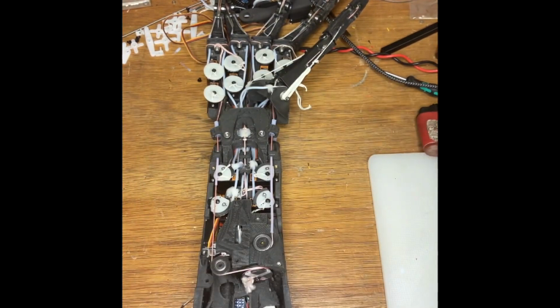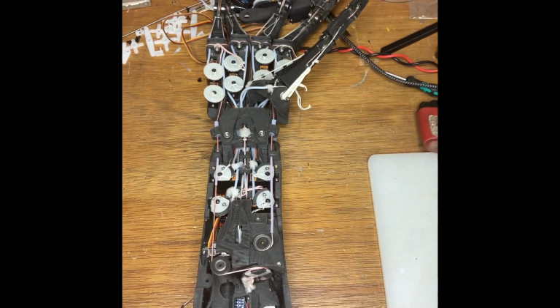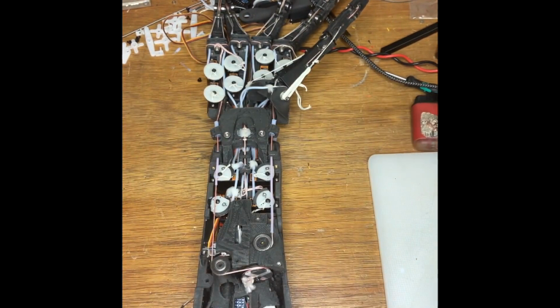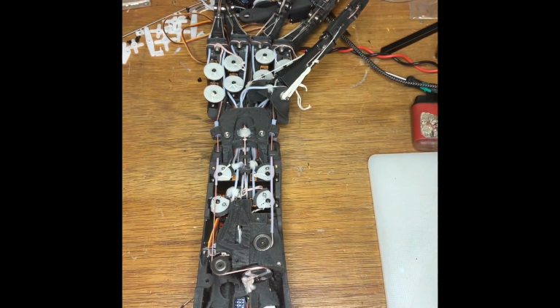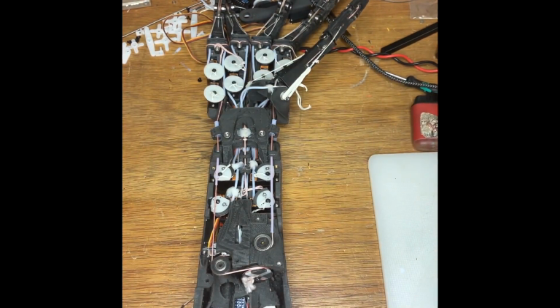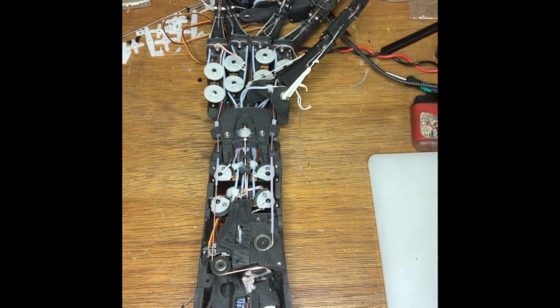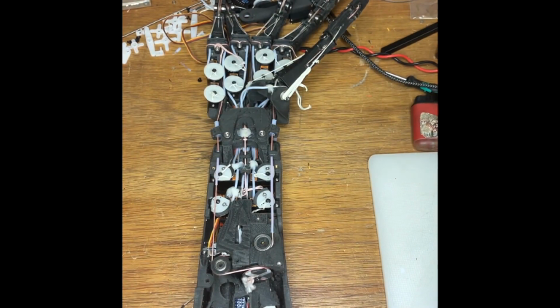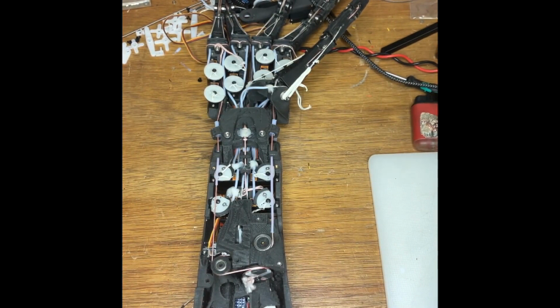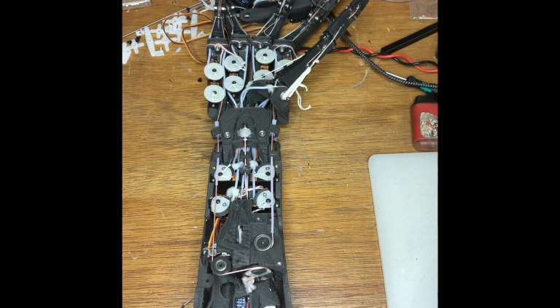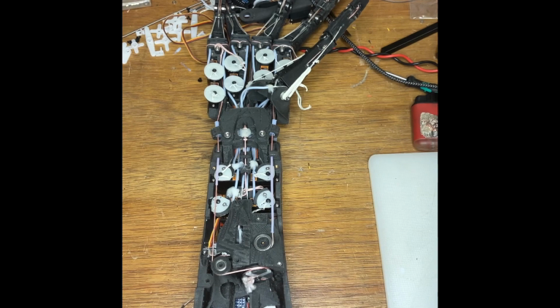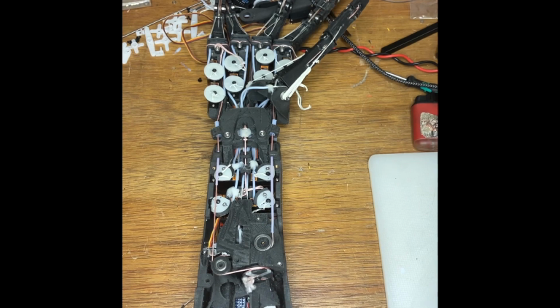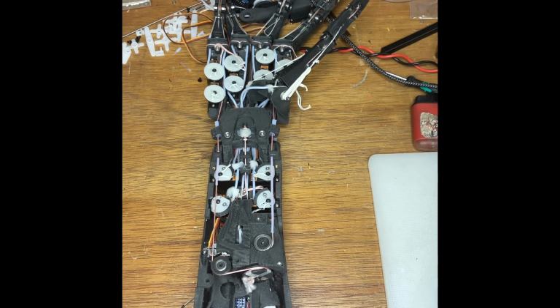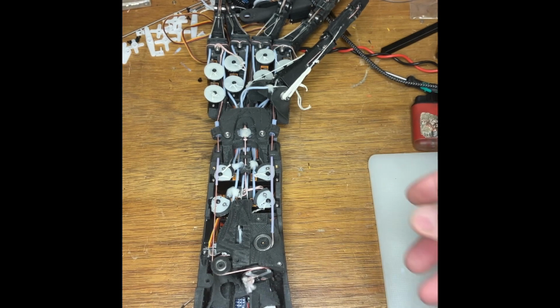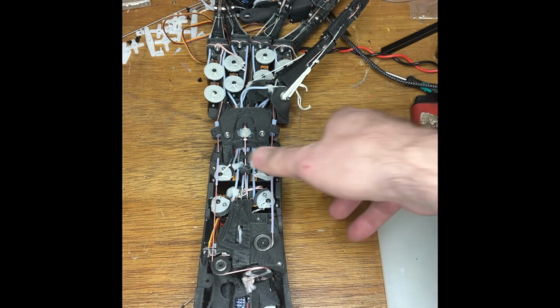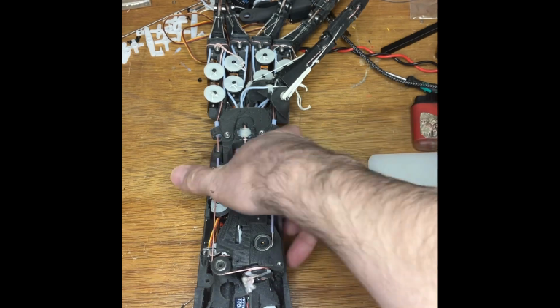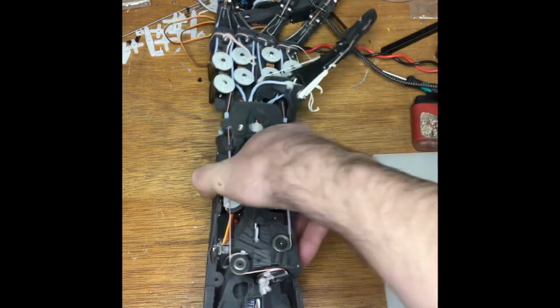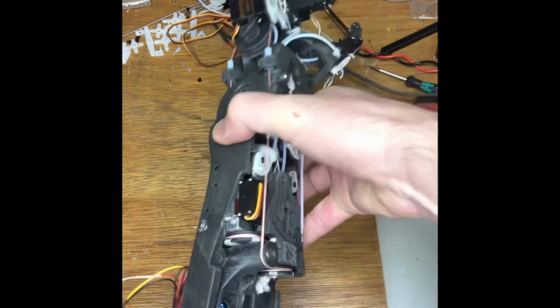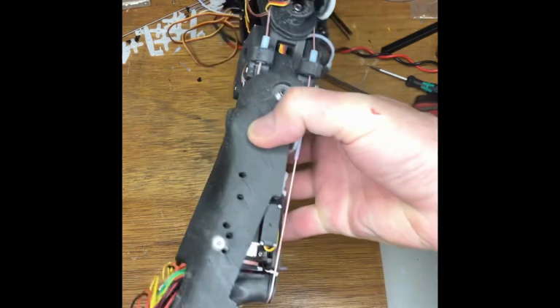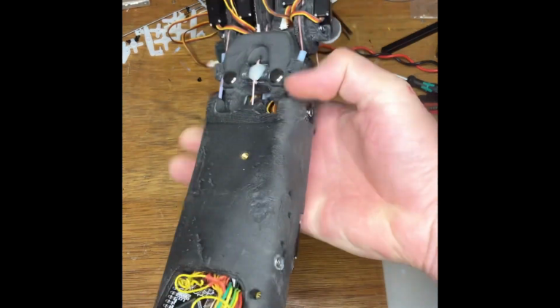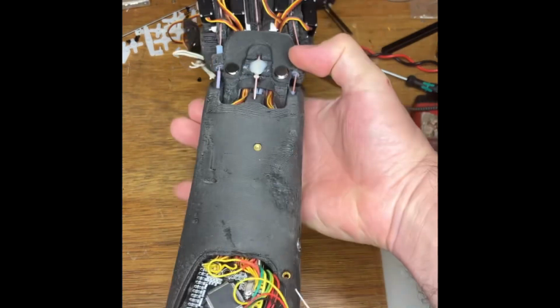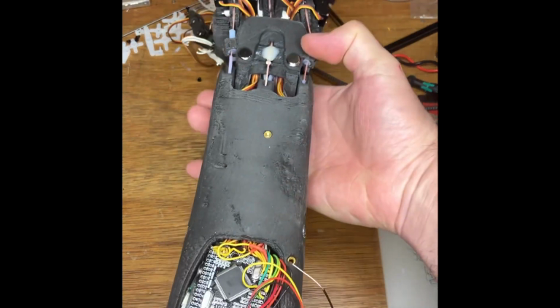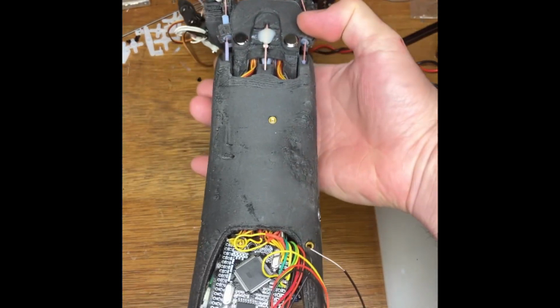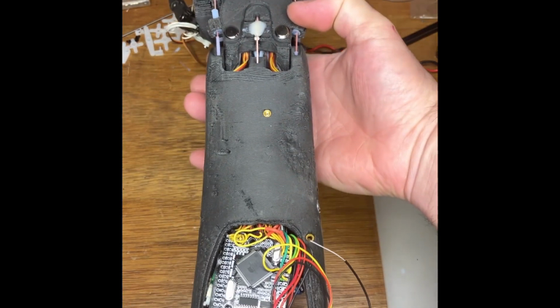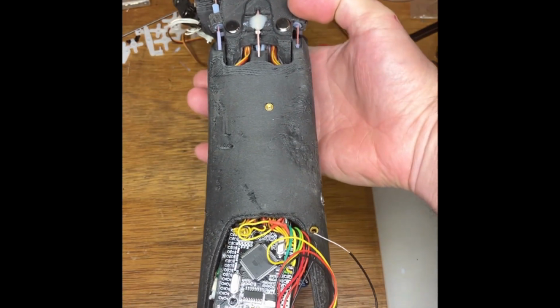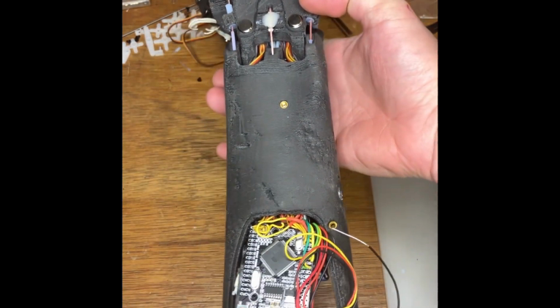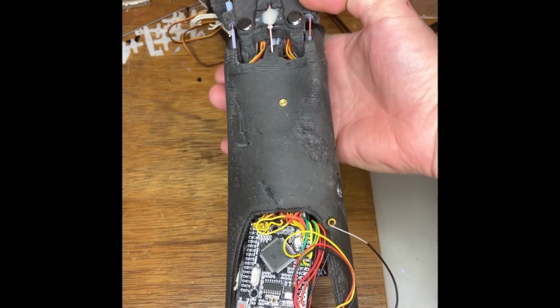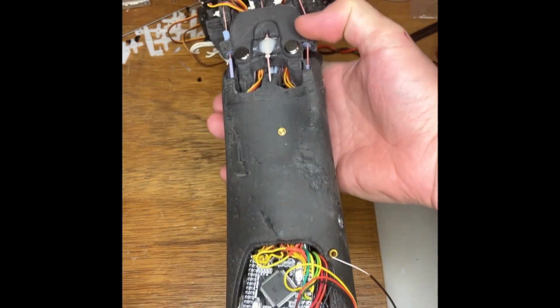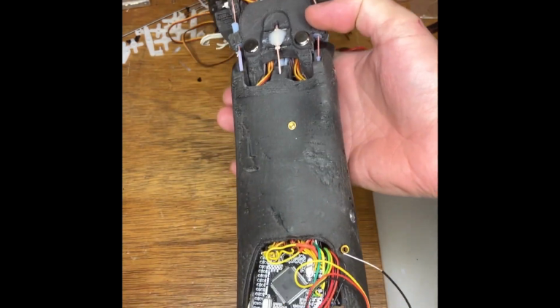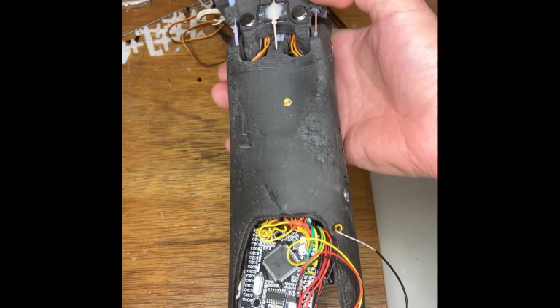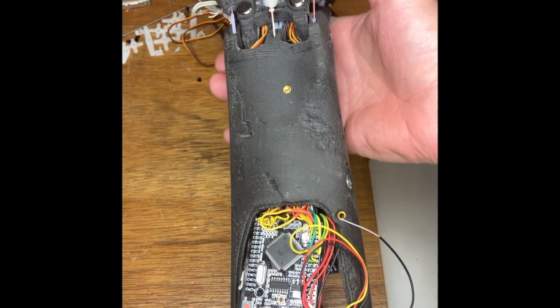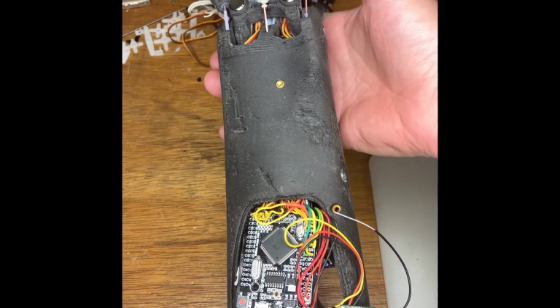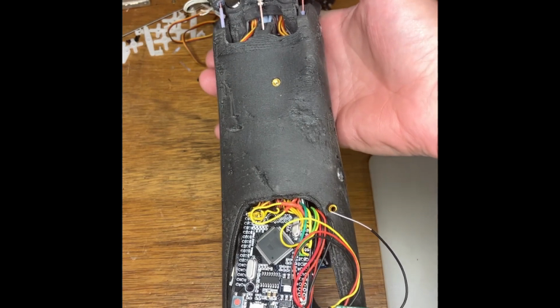I will do a better video at some point, but someone is asking for the schematics so I'm just going to give a quick overview now, and hopefully that's enough information to be getting on with.